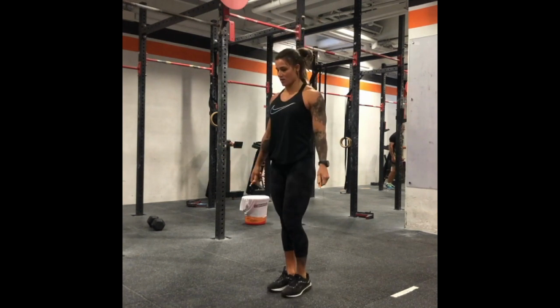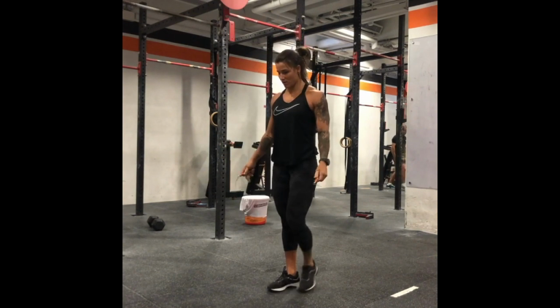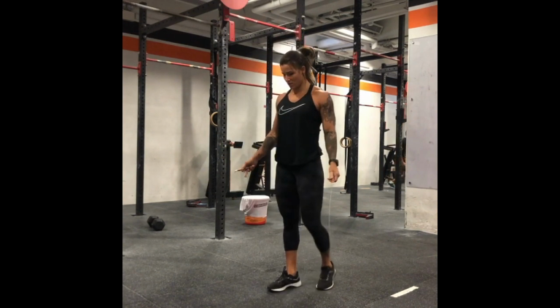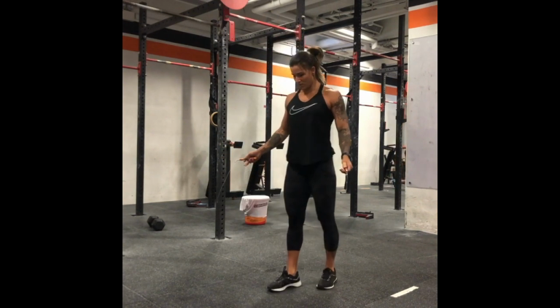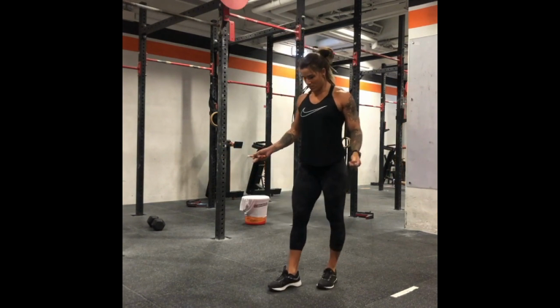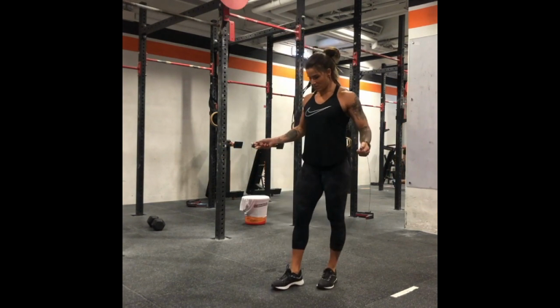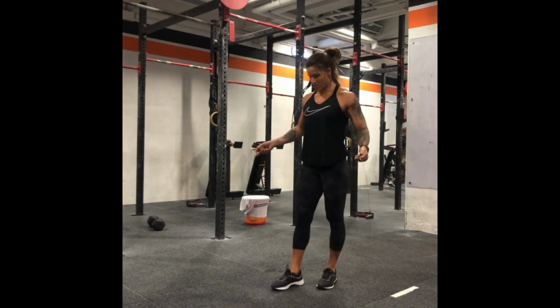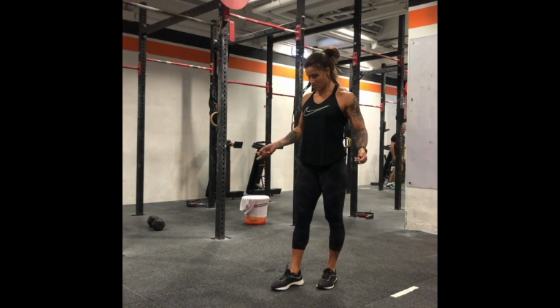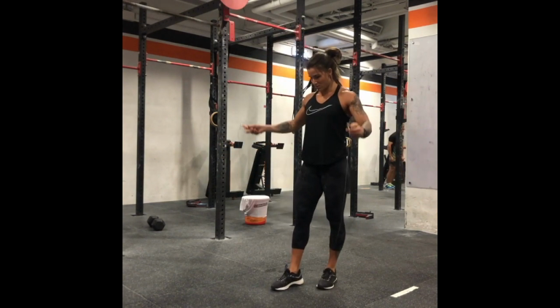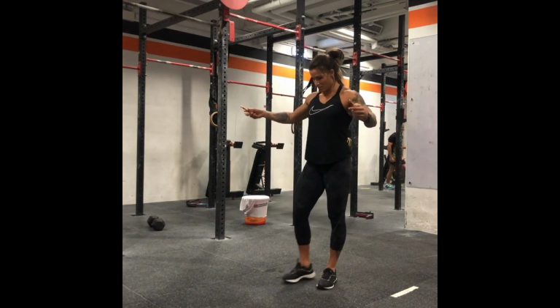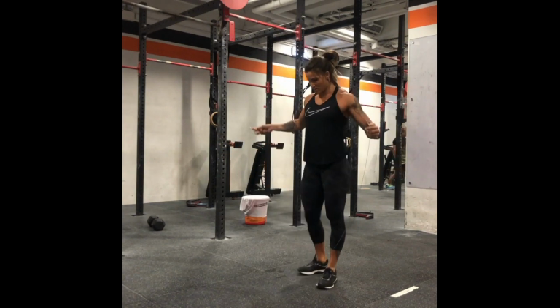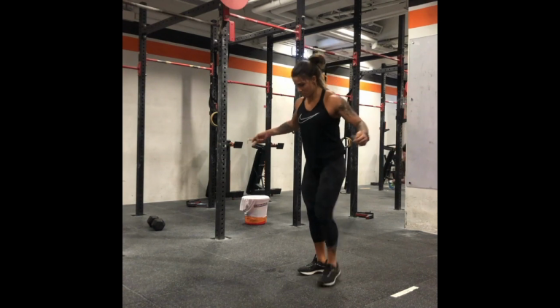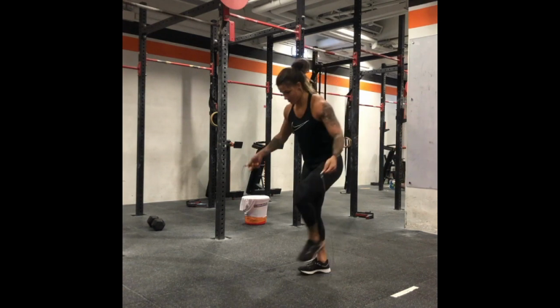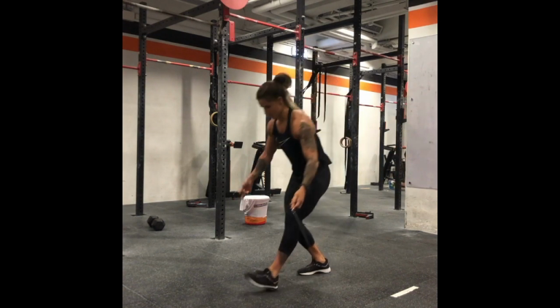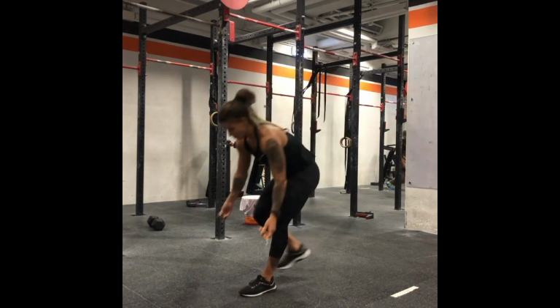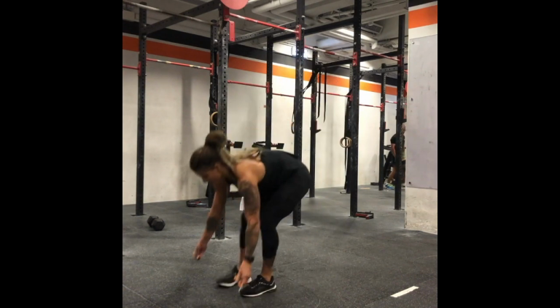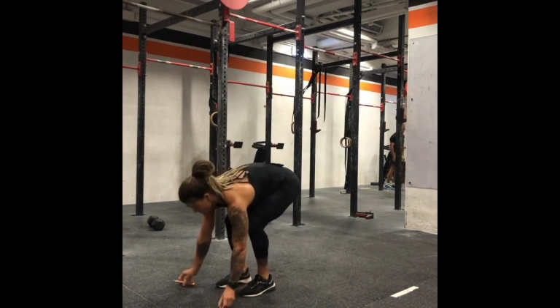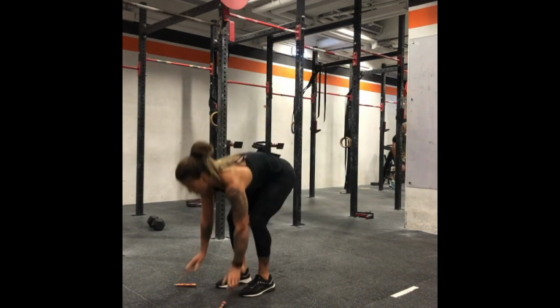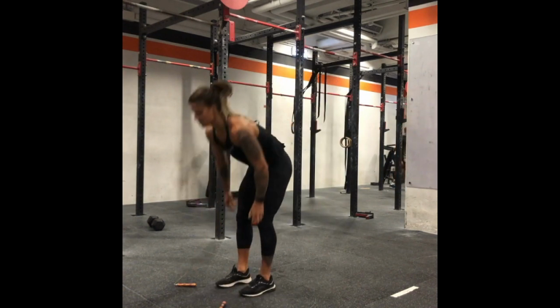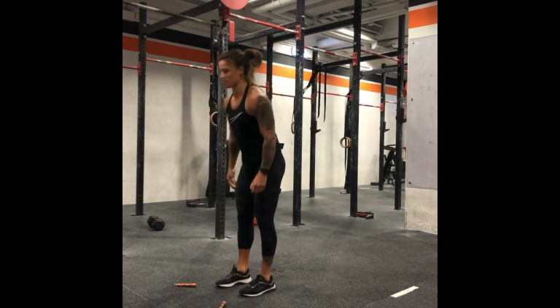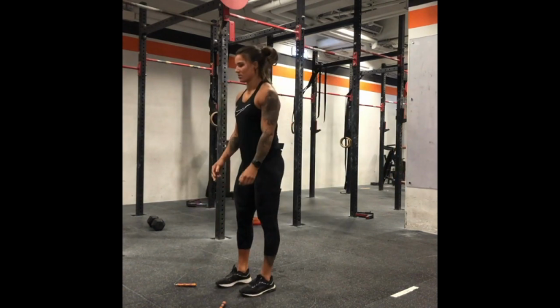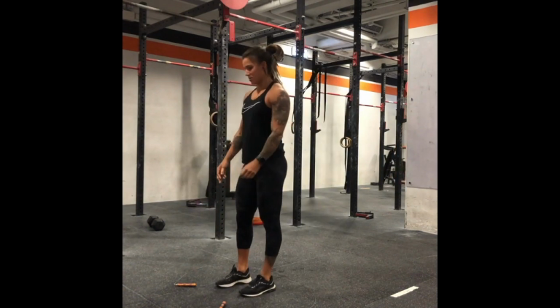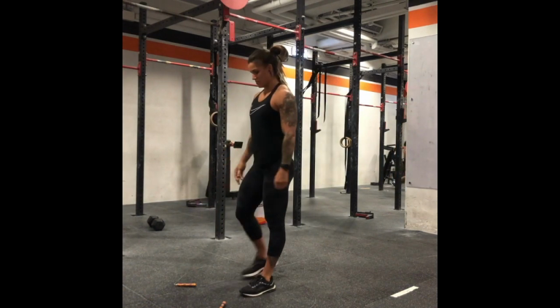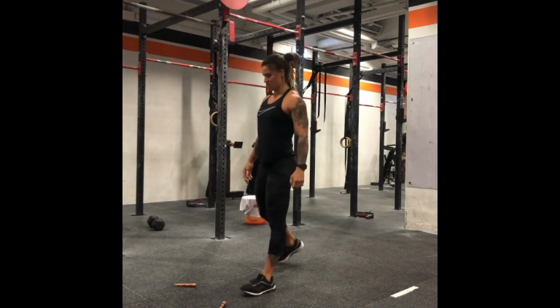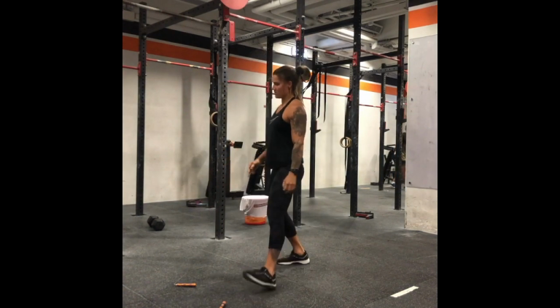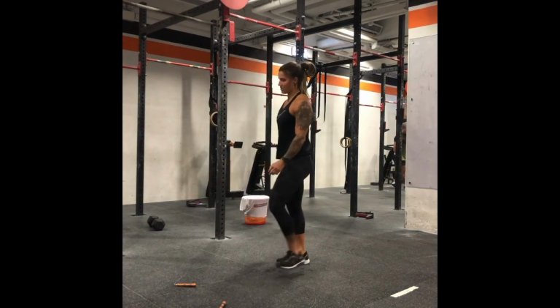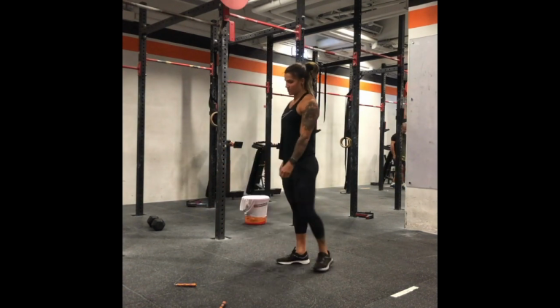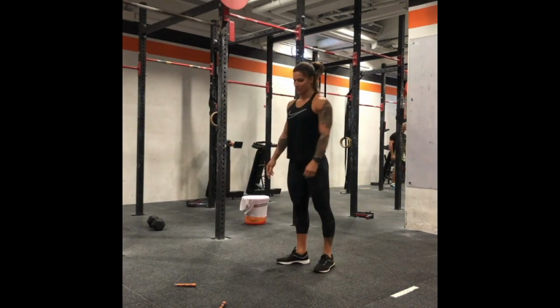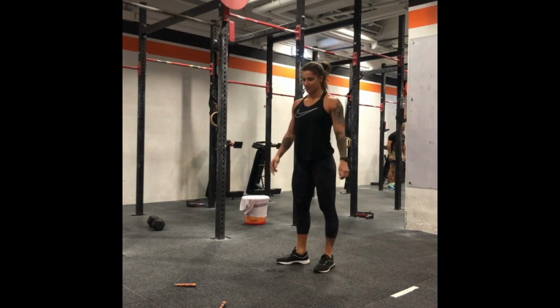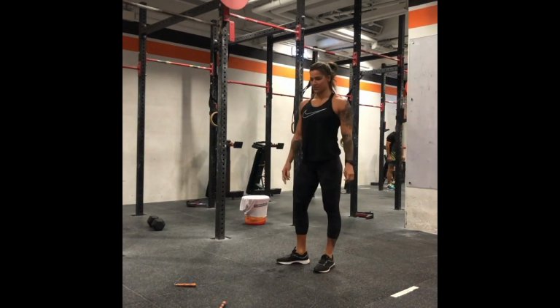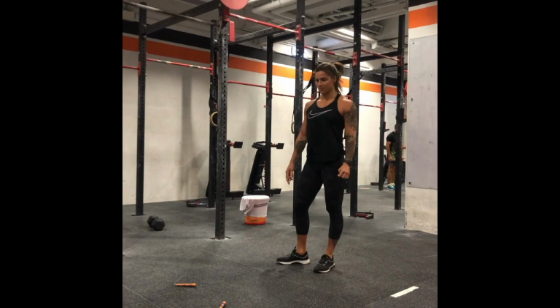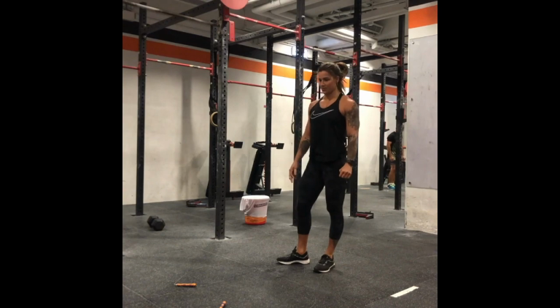Now in terms of laying the rope down — once you've finished with your set, lay it down neatly so that you can step into it in your next set. Valuable time is wasted trying to organize your rope.